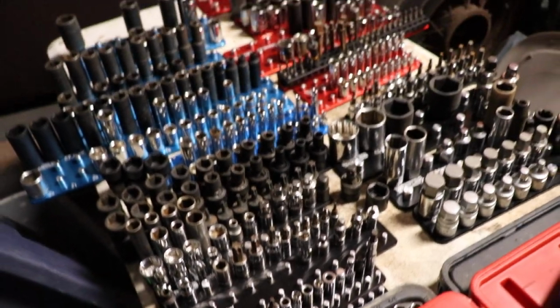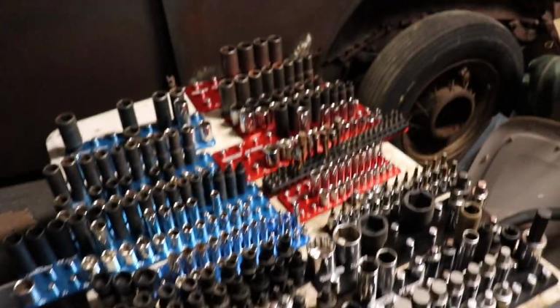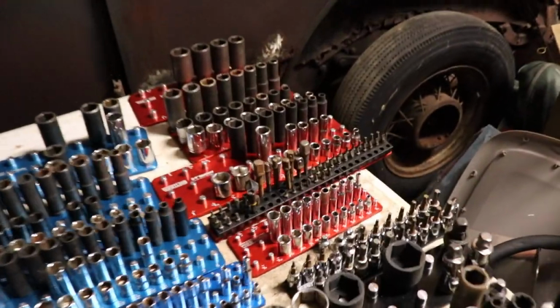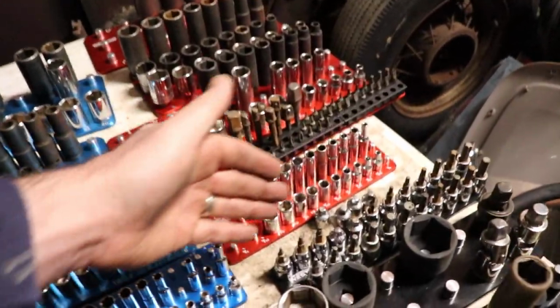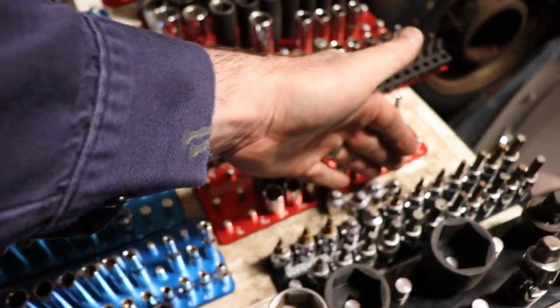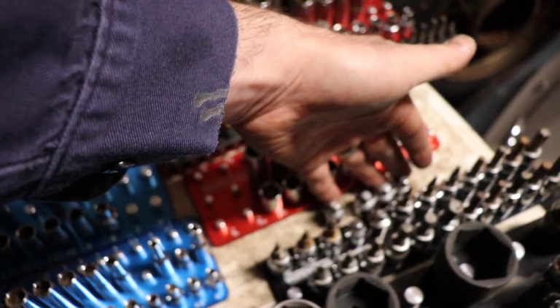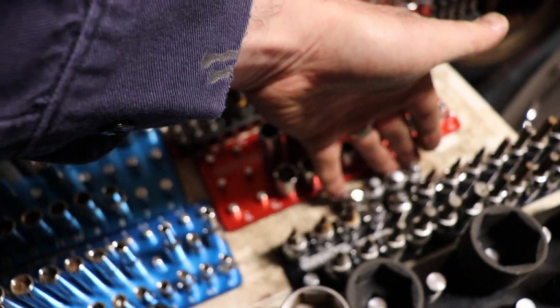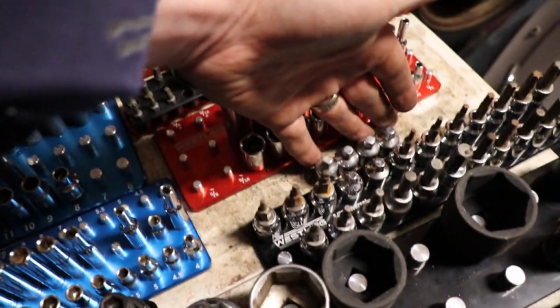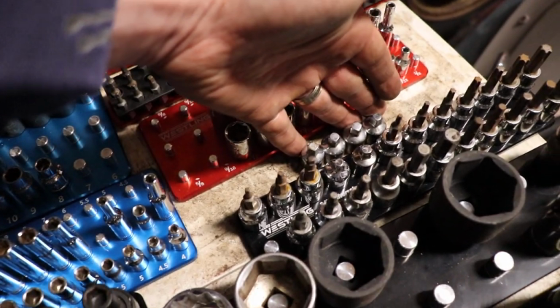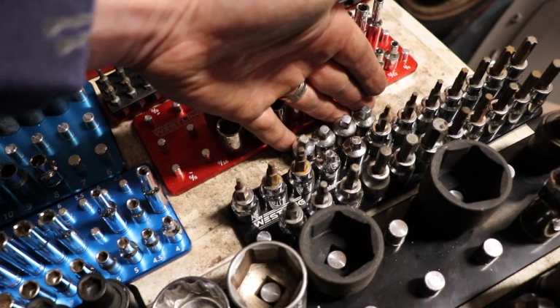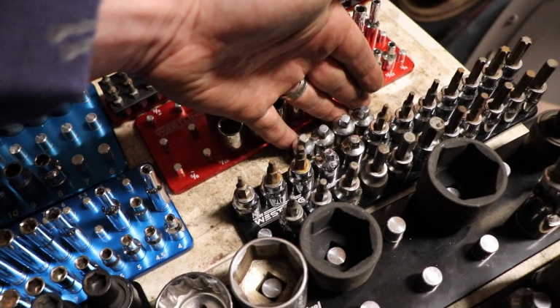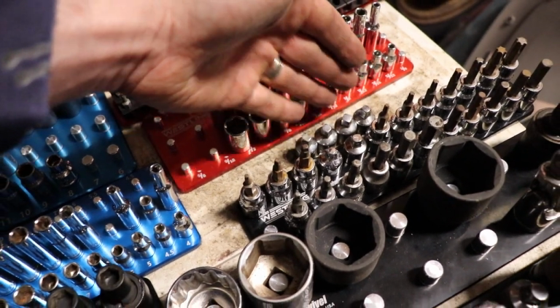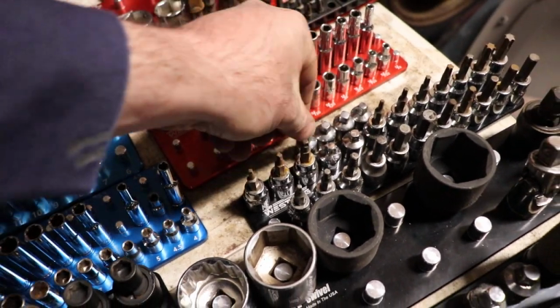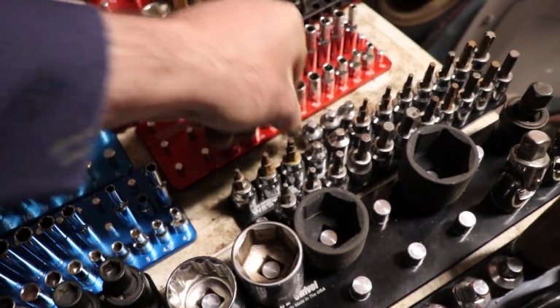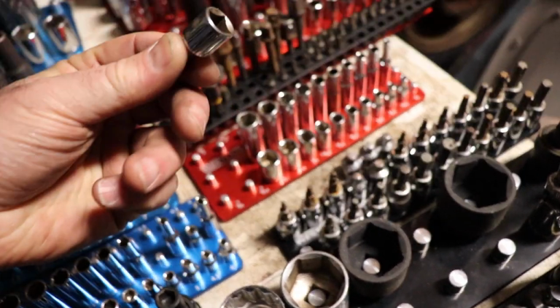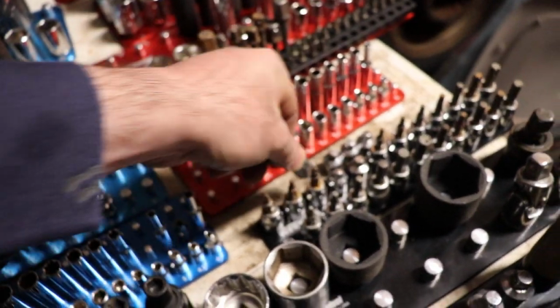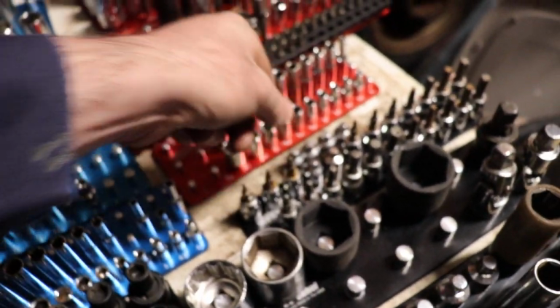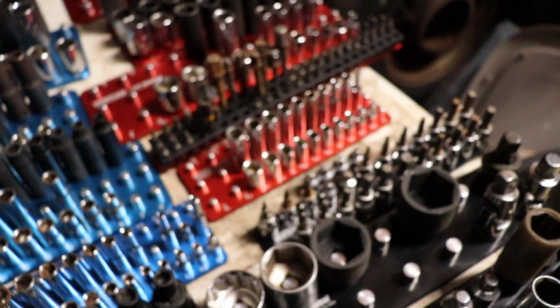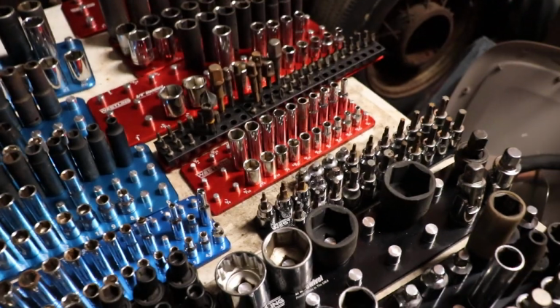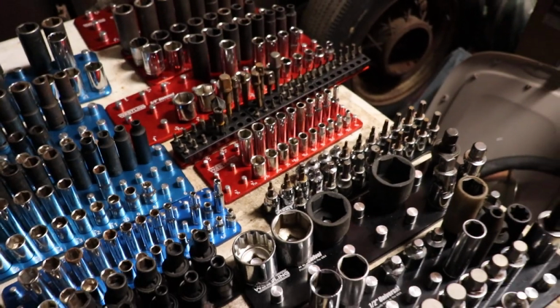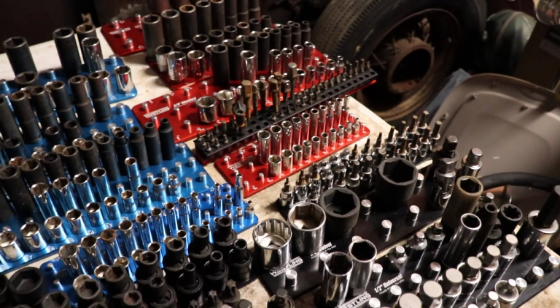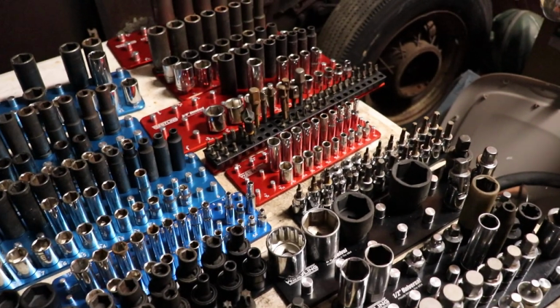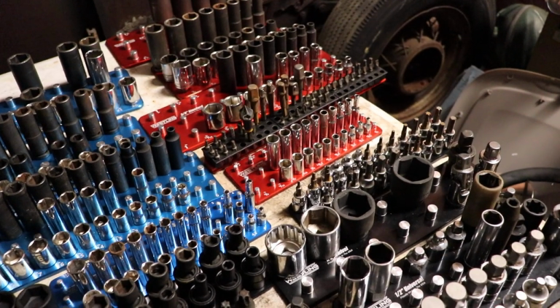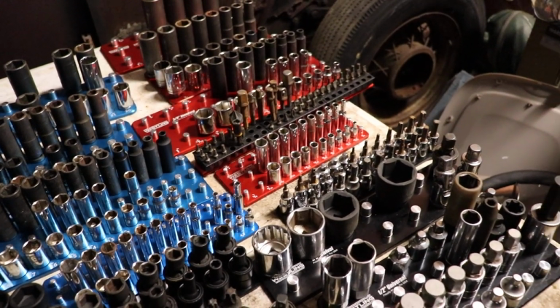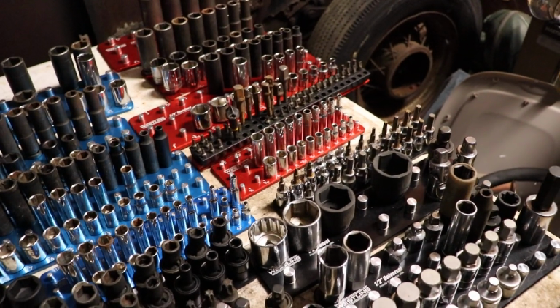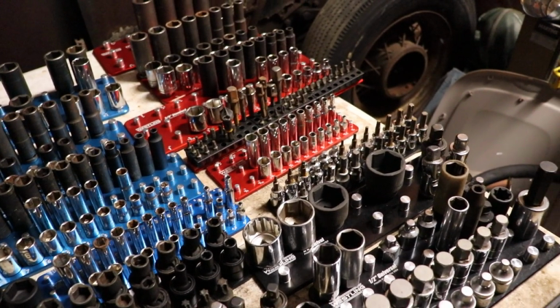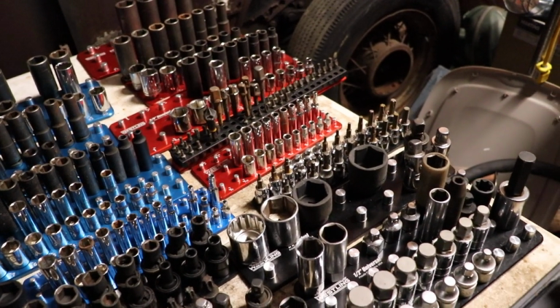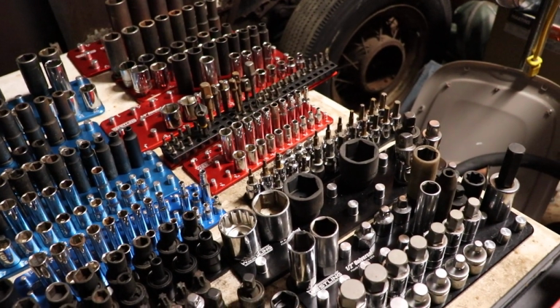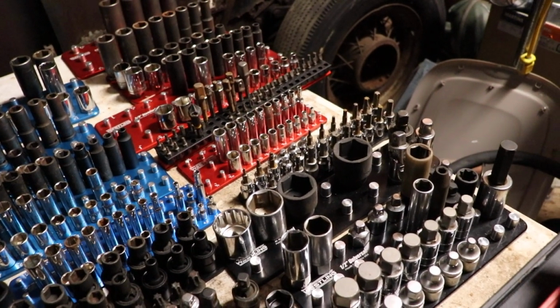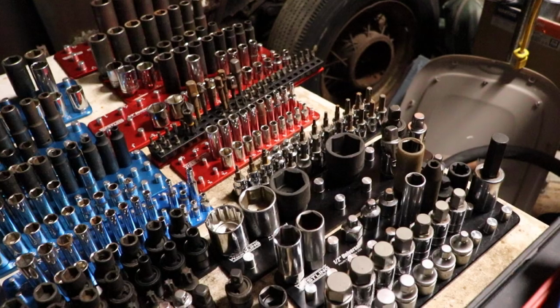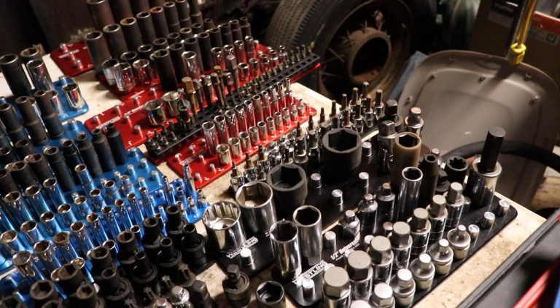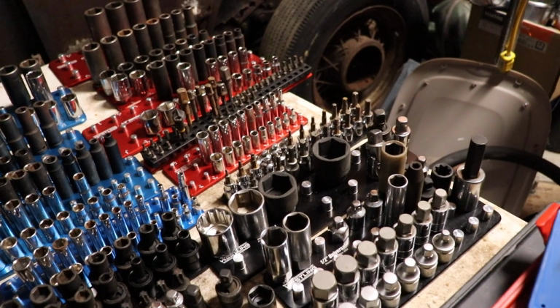I'm going to have to see a psychologist to find out why I've got six of these 3/8-by-quarter reducers. I don't know how that happens, but I've got to stop buying those somehow. I've got to train myself to run away when I see them.